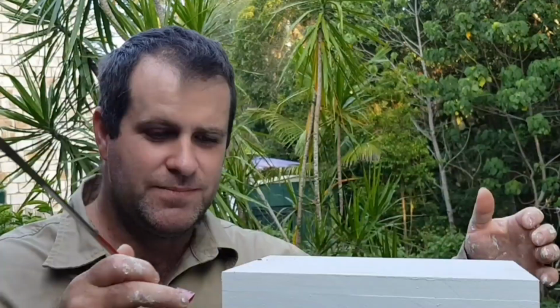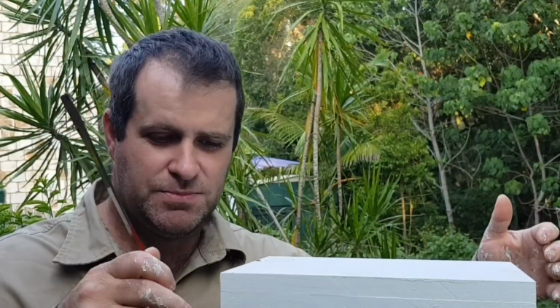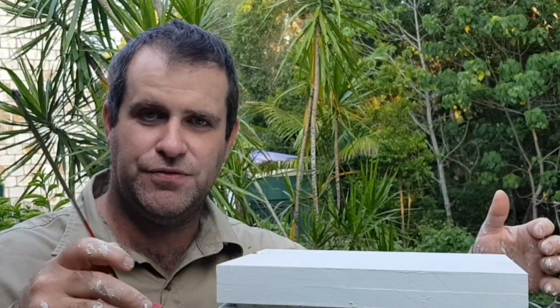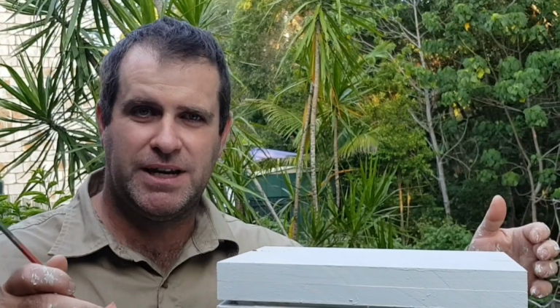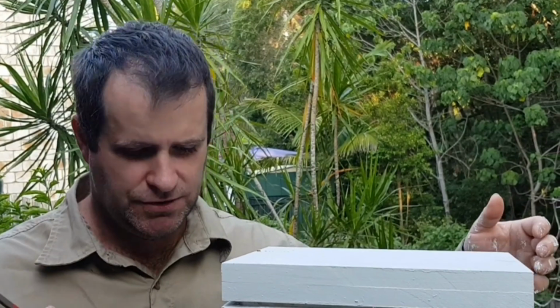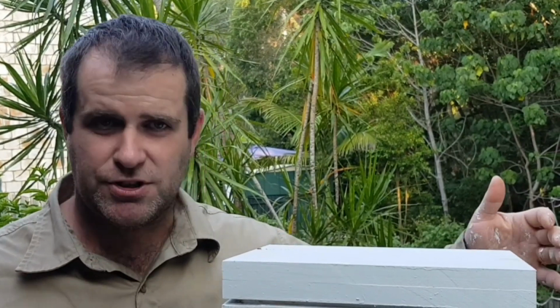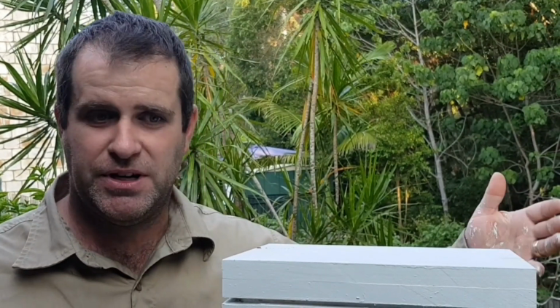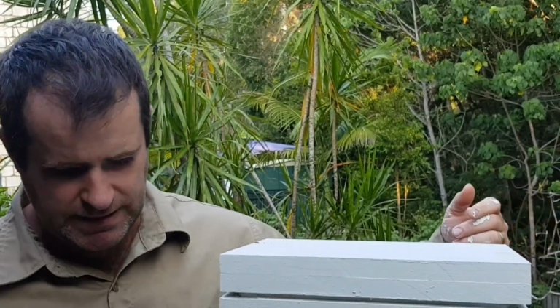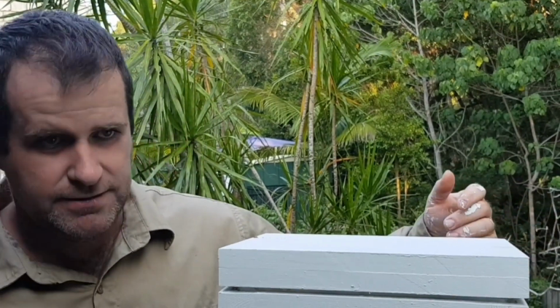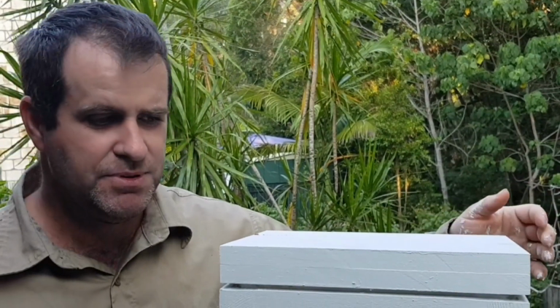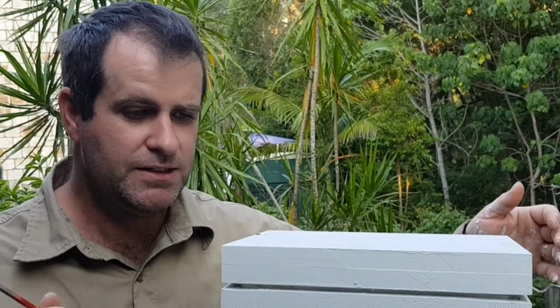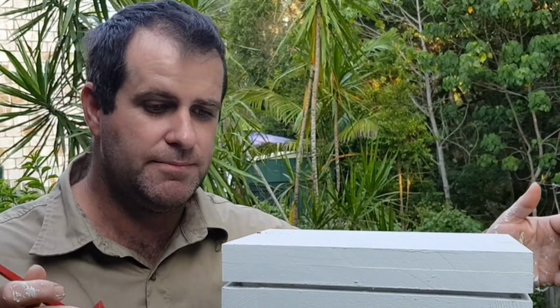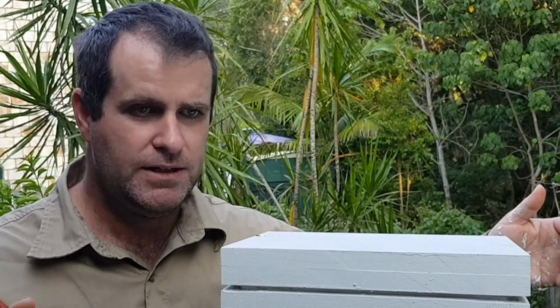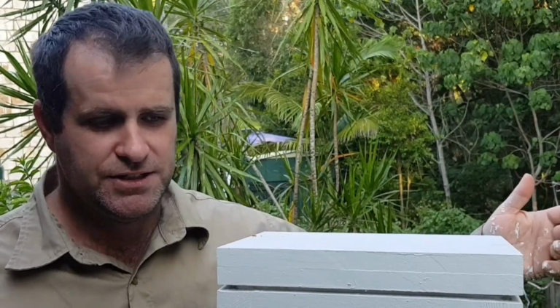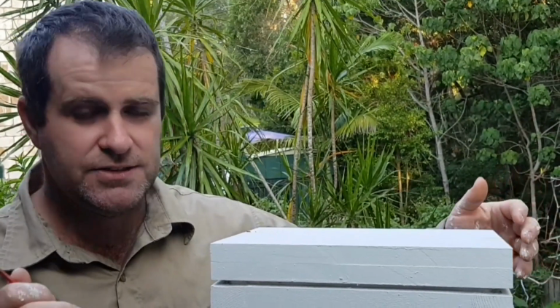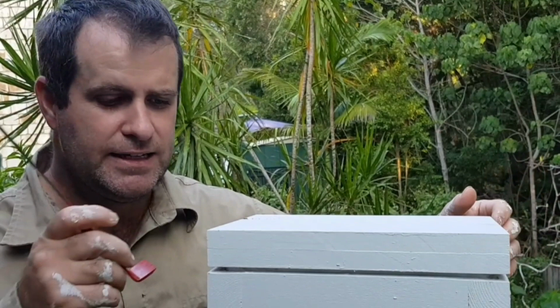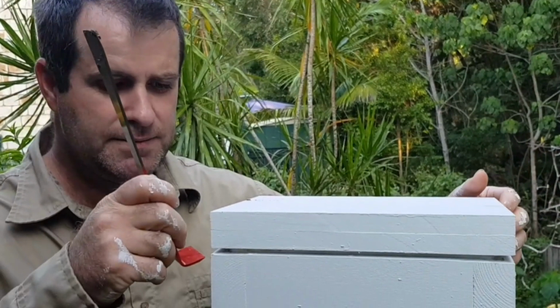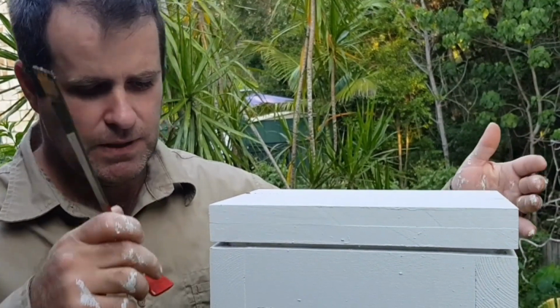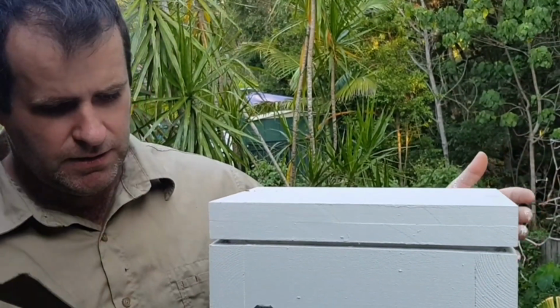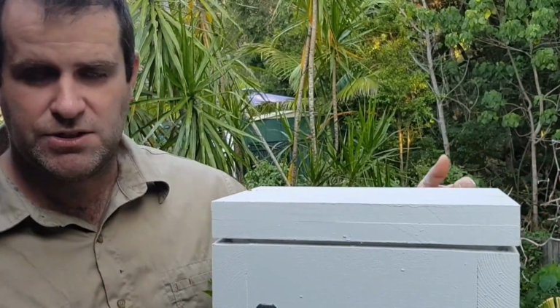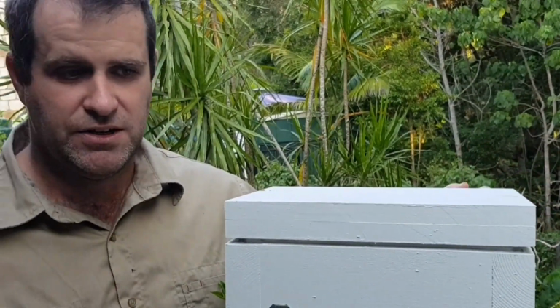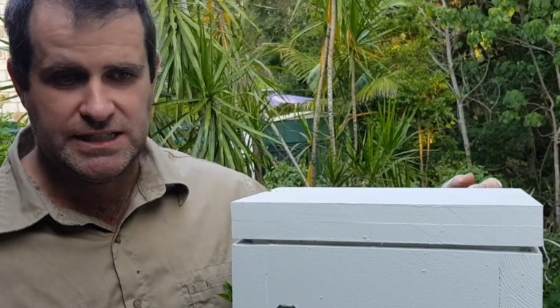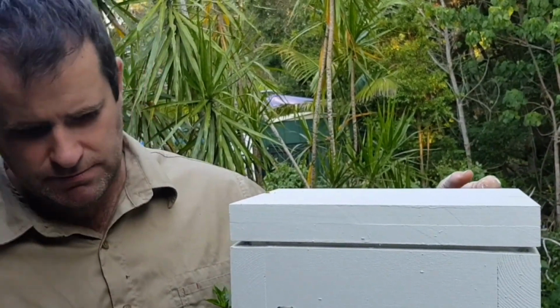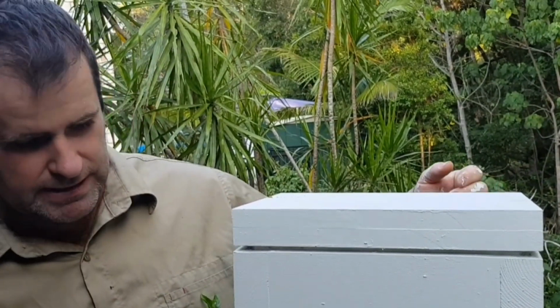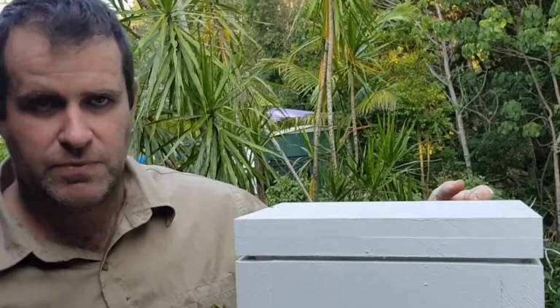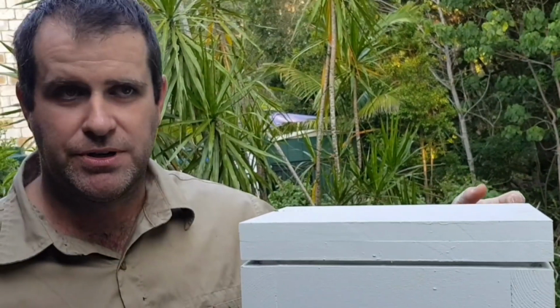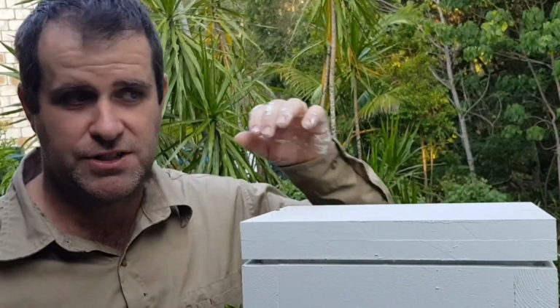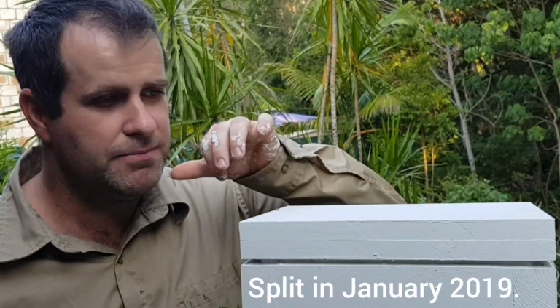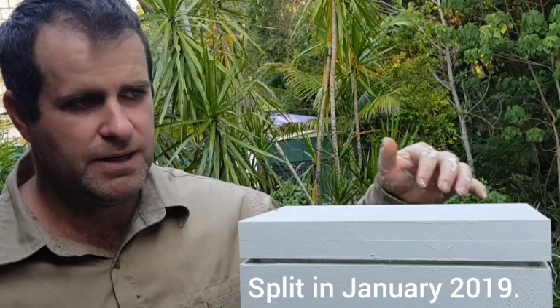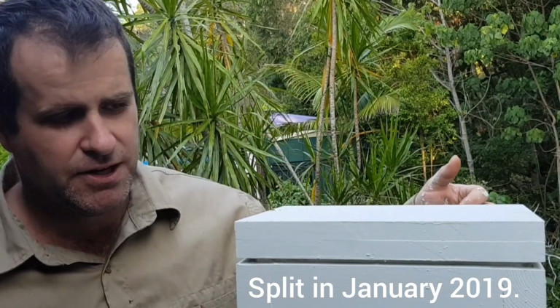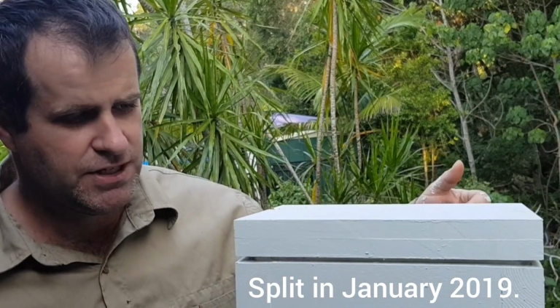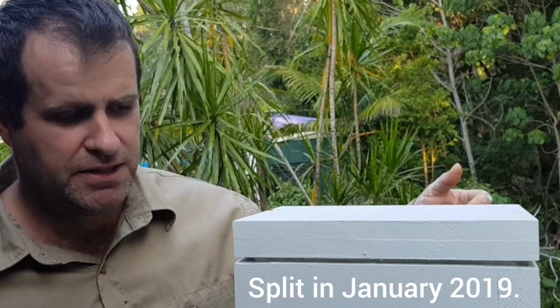So this is my new viewing panel which I've put on top of my native beehive. I just wanted to get an idea of the progress since I split them a month ago — just over a month ago.